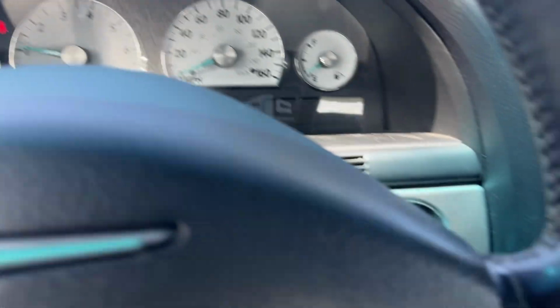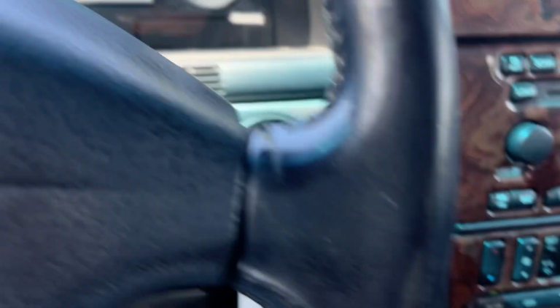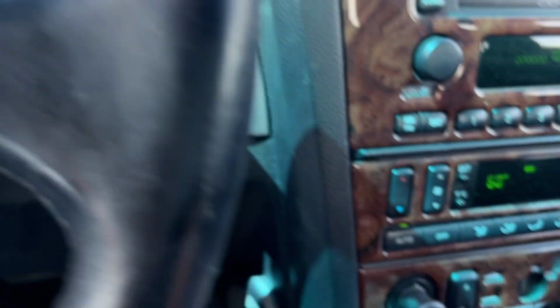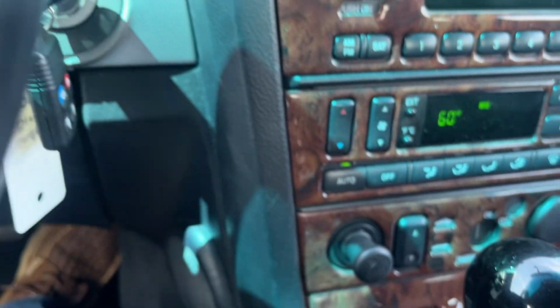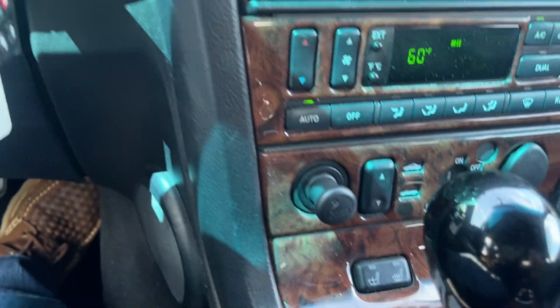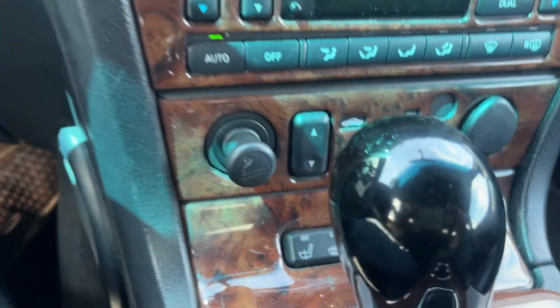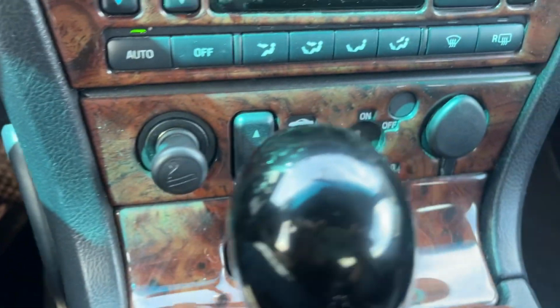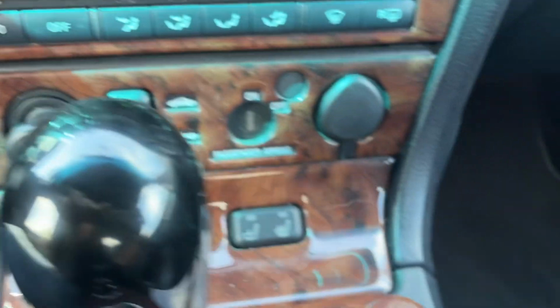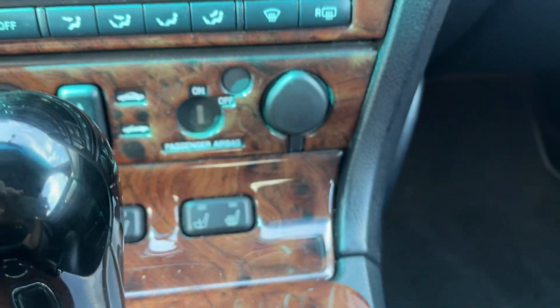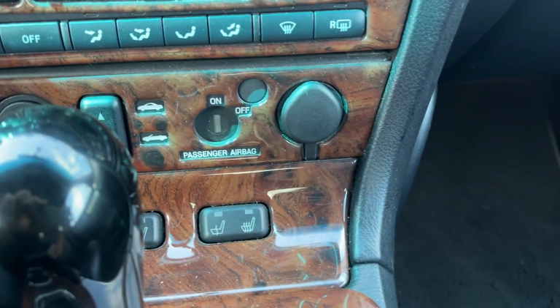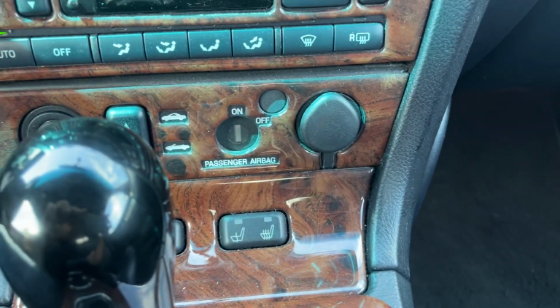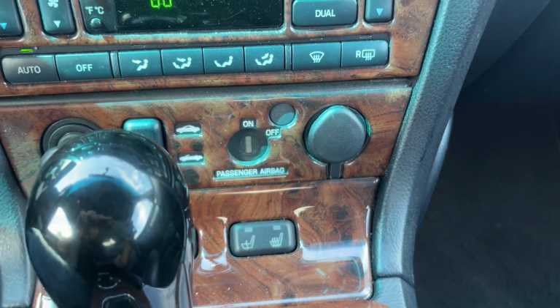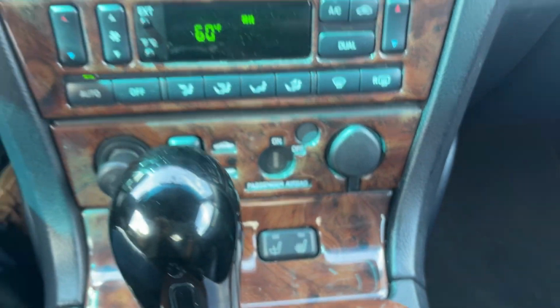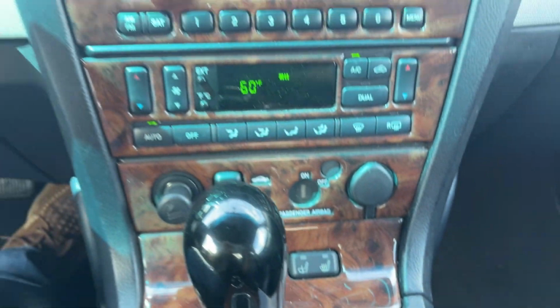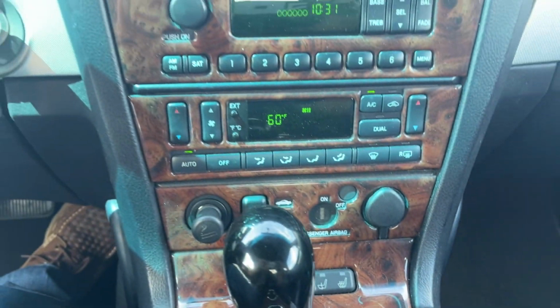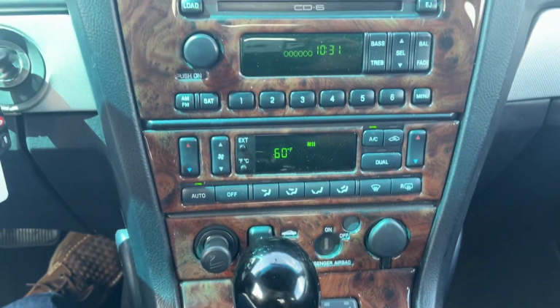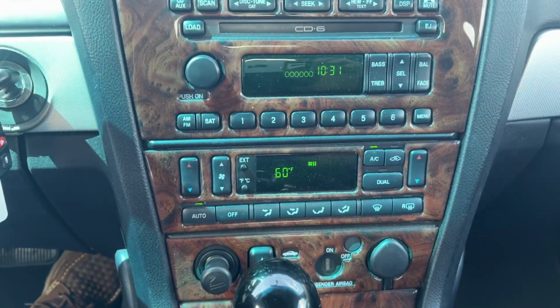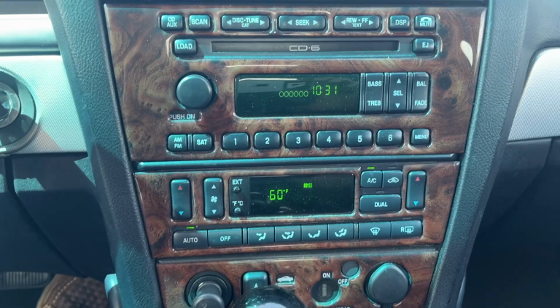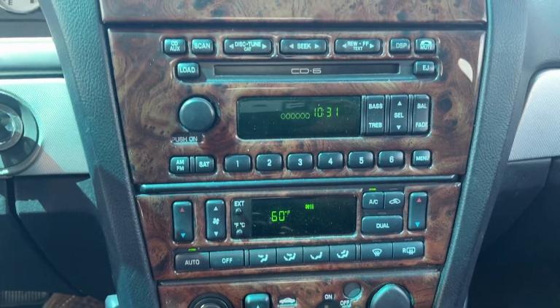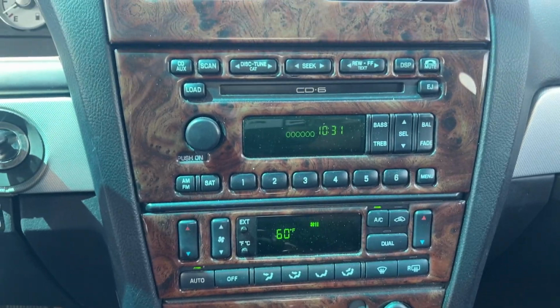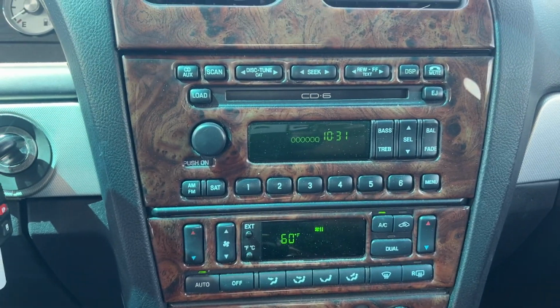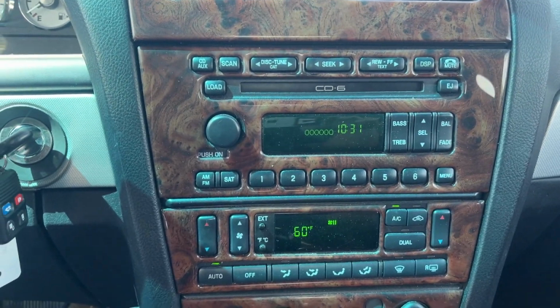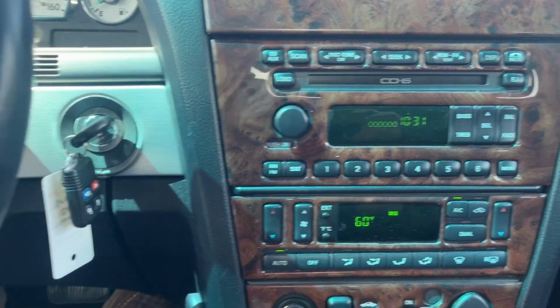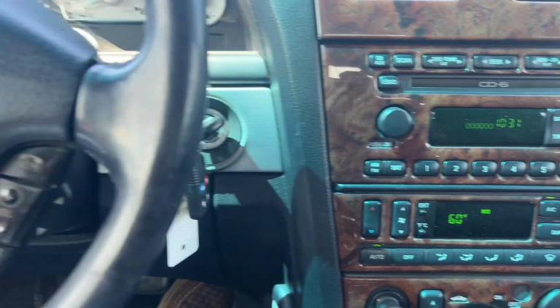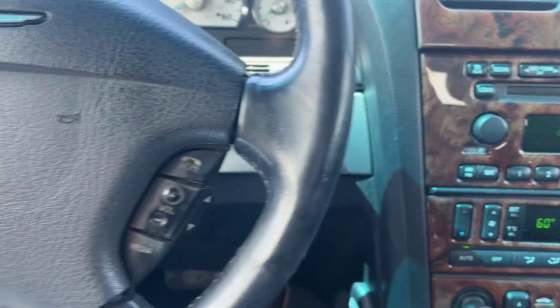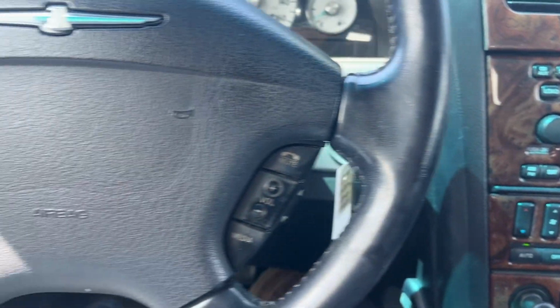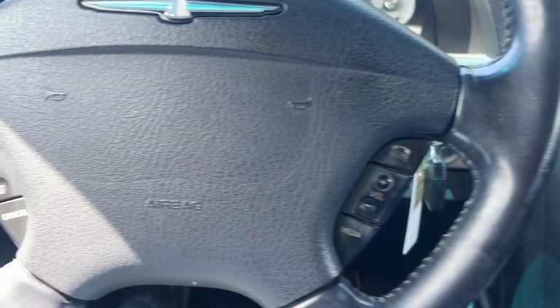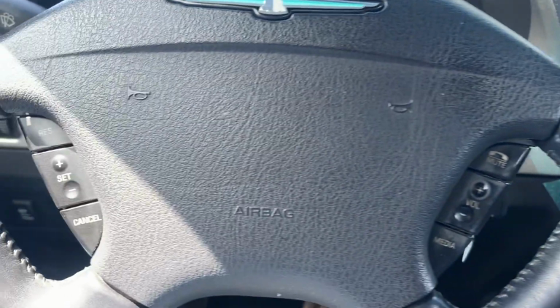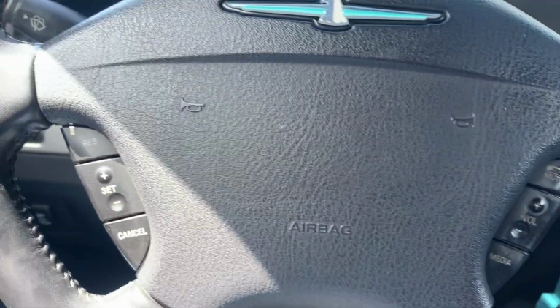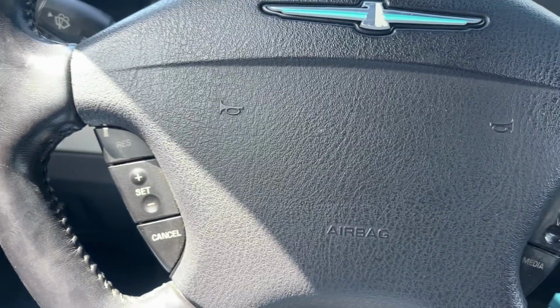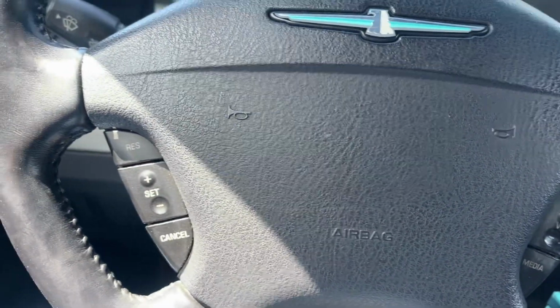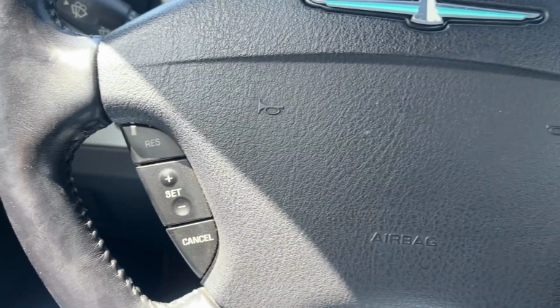You got heated seats for both passenger and driver right there — there's all your controls. You got volume control and phone on the steering wheel.